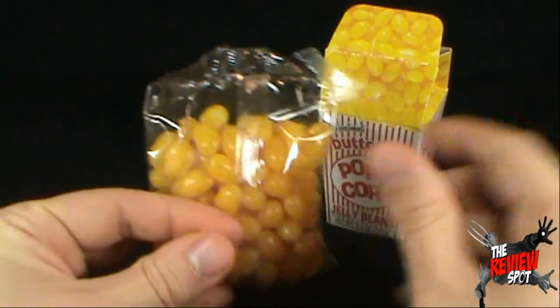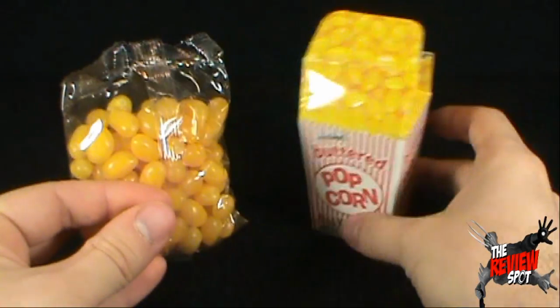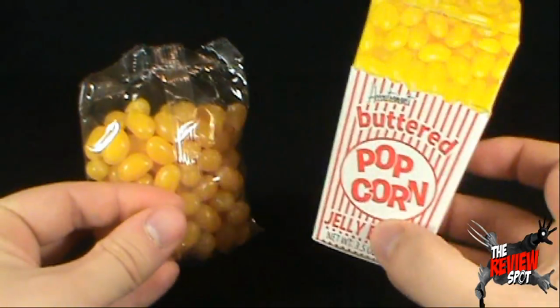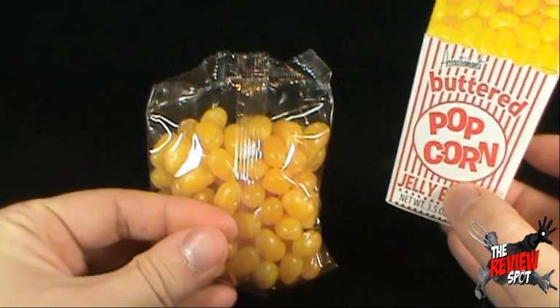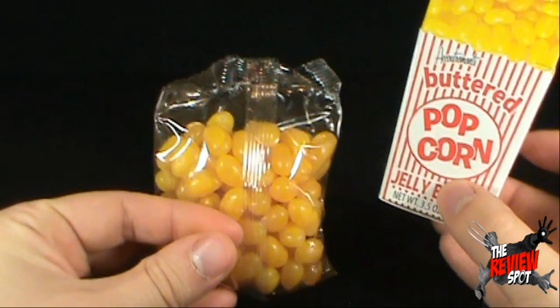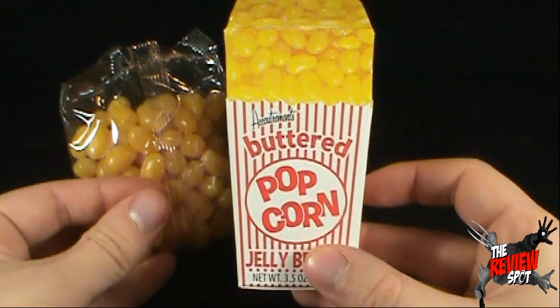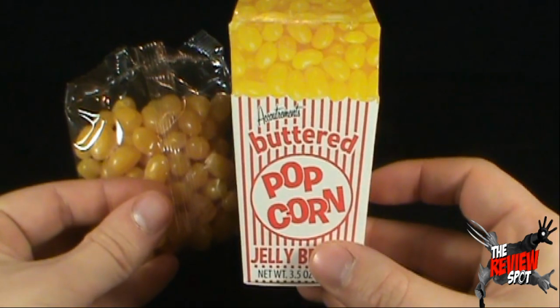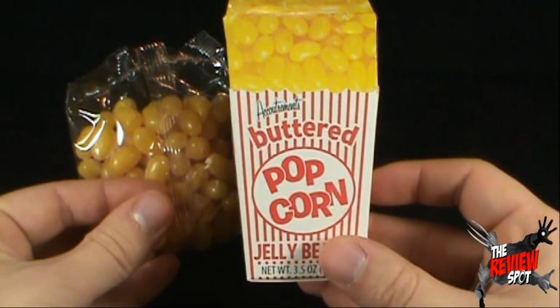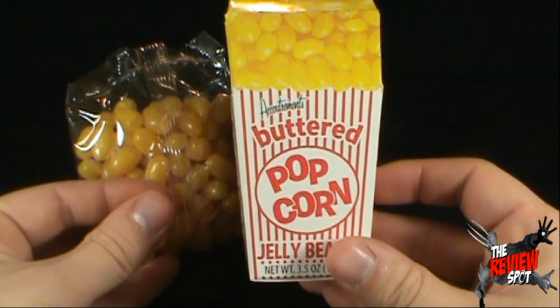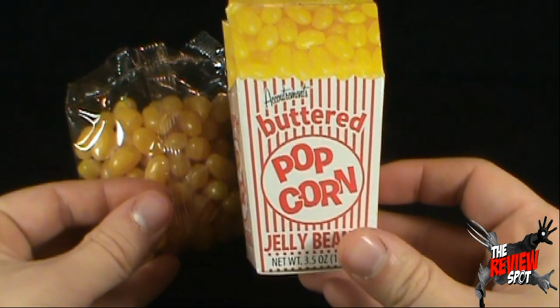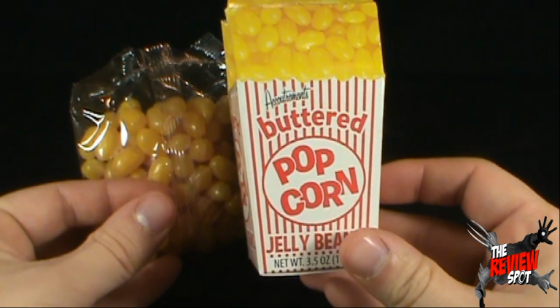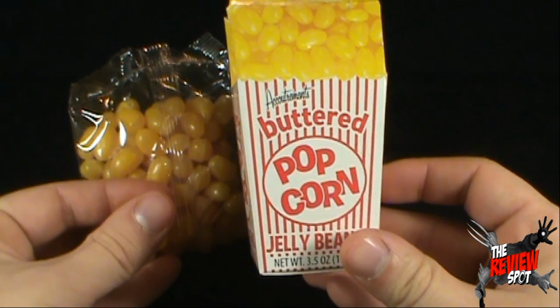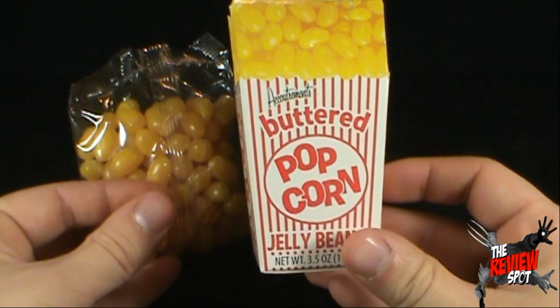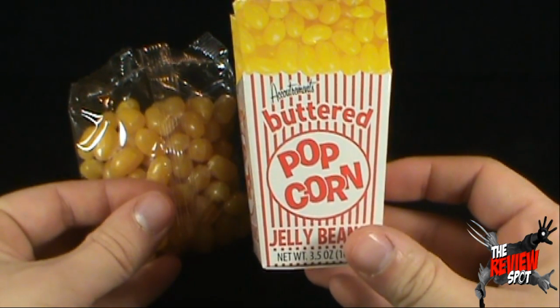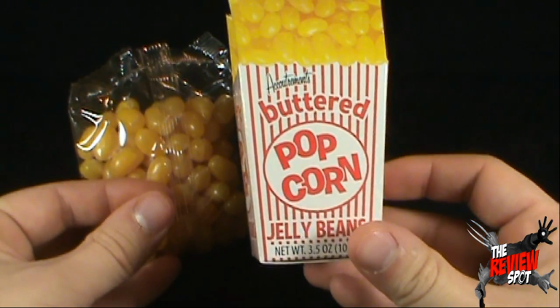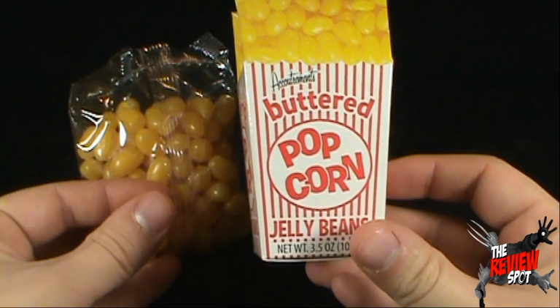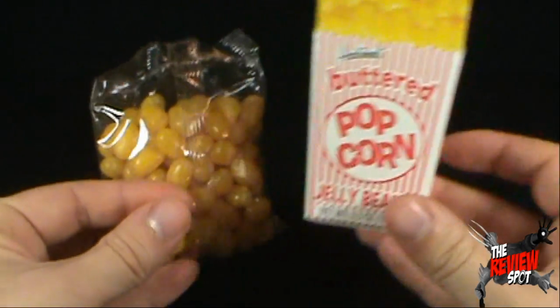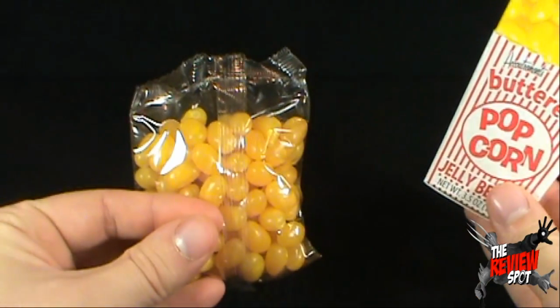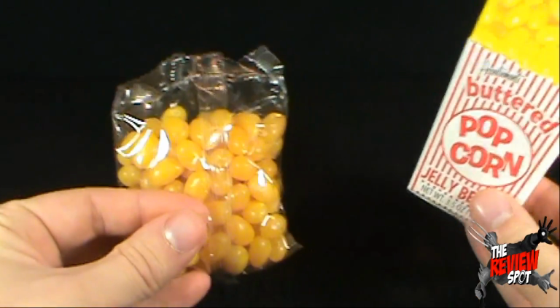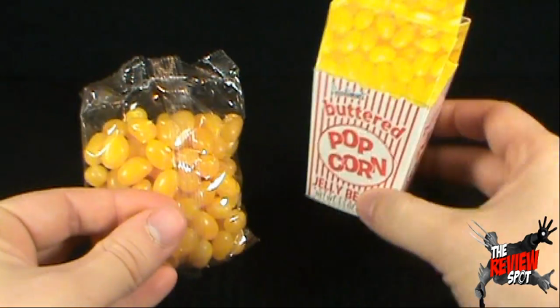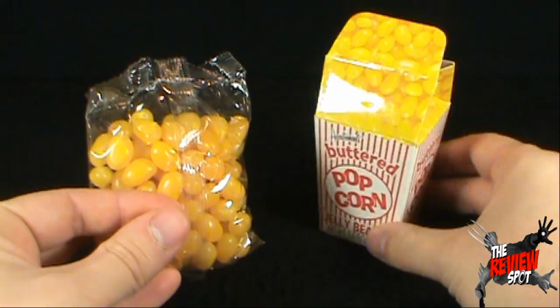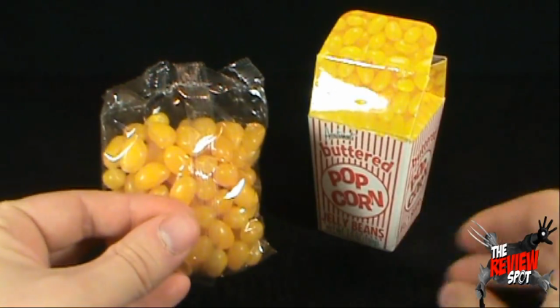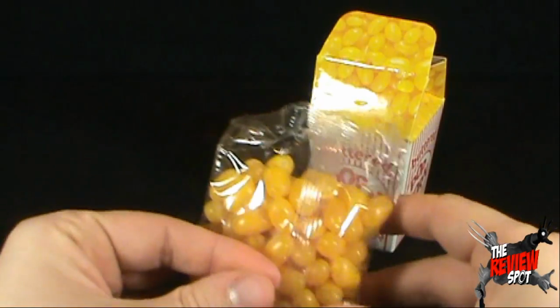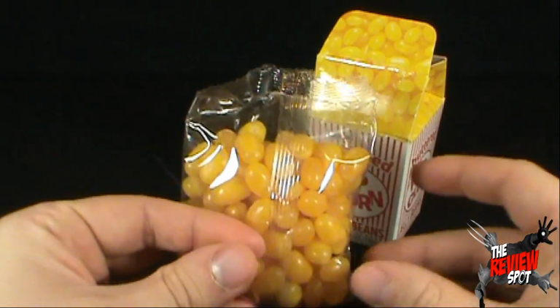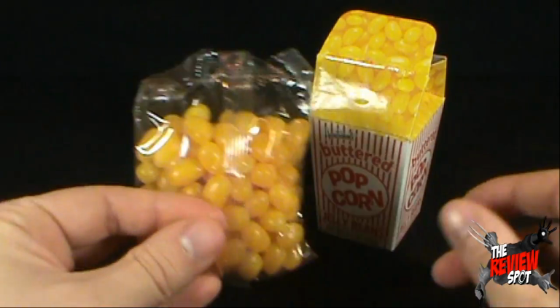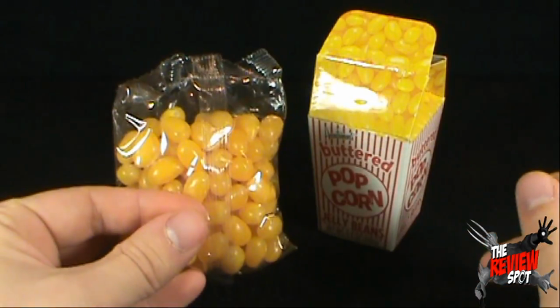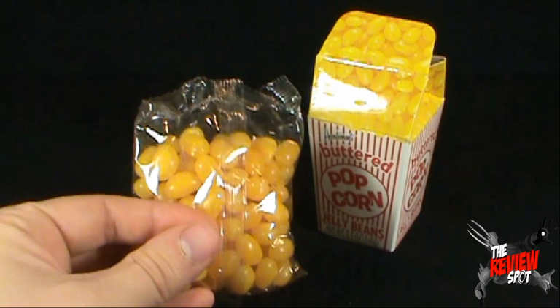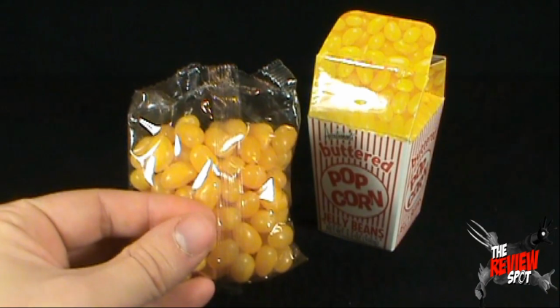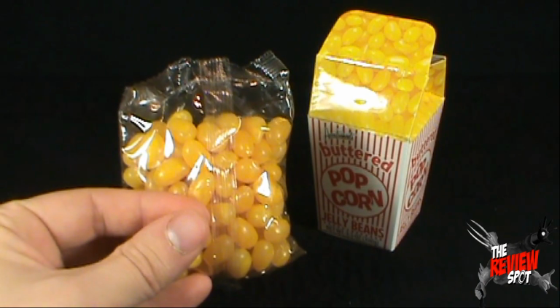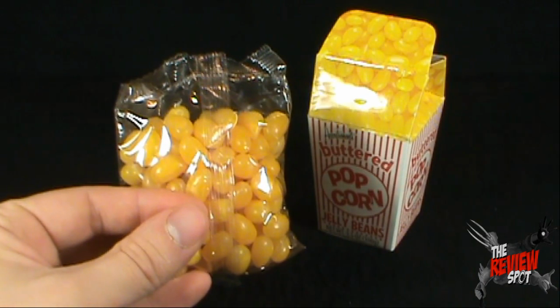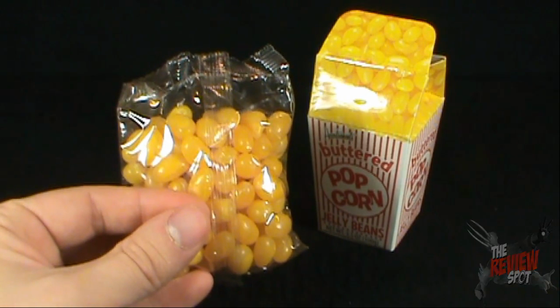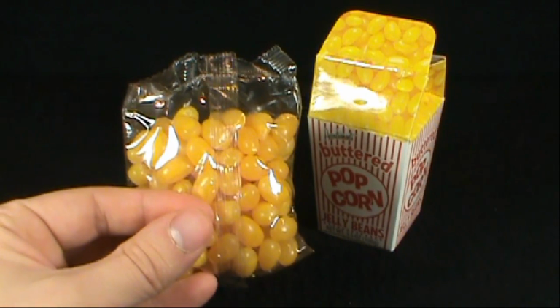Today's random spot, though — these are quite delicious. Today's random spot: we're having a look at the Accoutrements Buttered Popcorn Jelly Beans. They are really quite good, my friends. Definitely worth giving a try. Thanks for watching, guys. I'll see you guys next time.